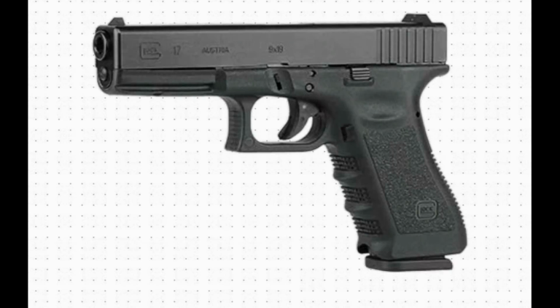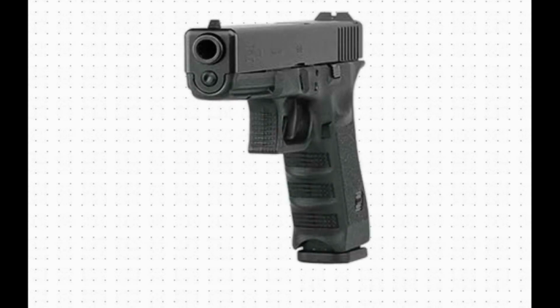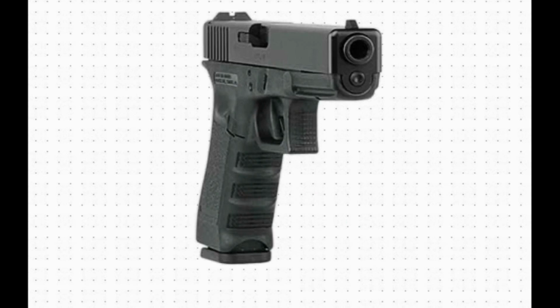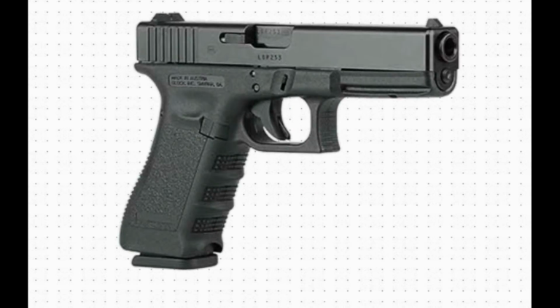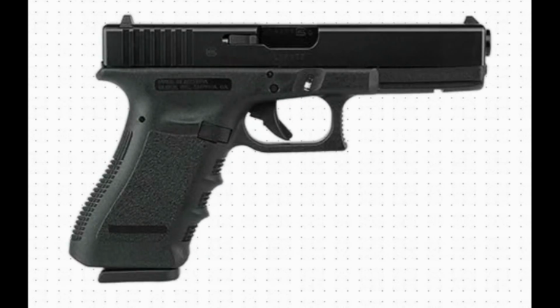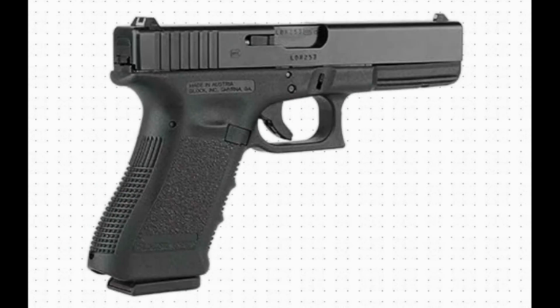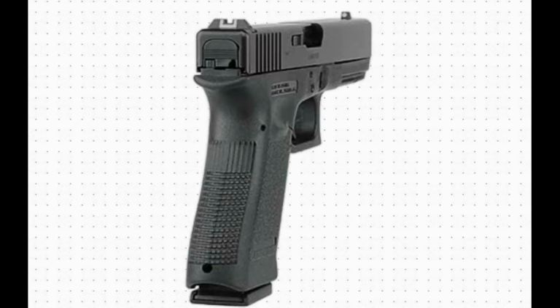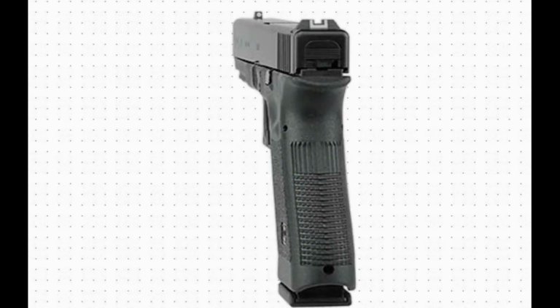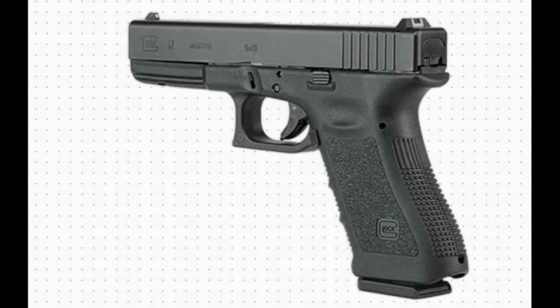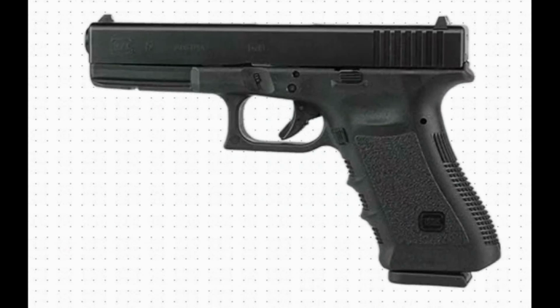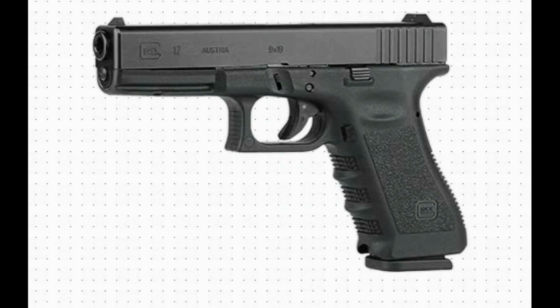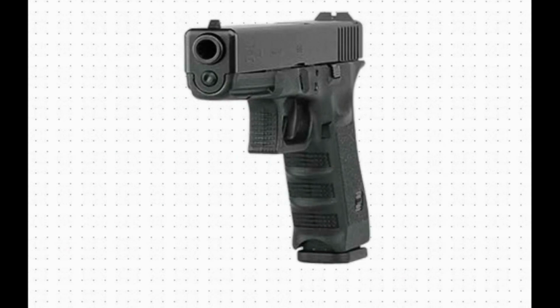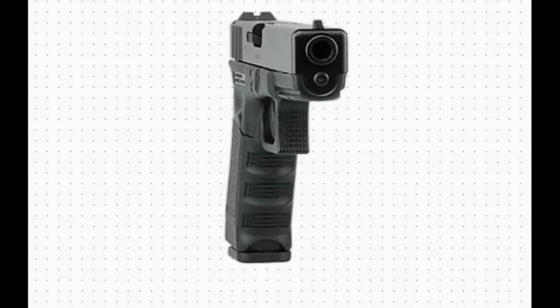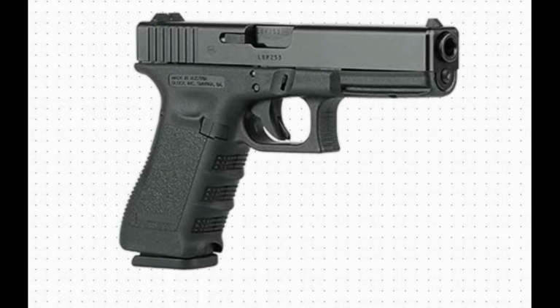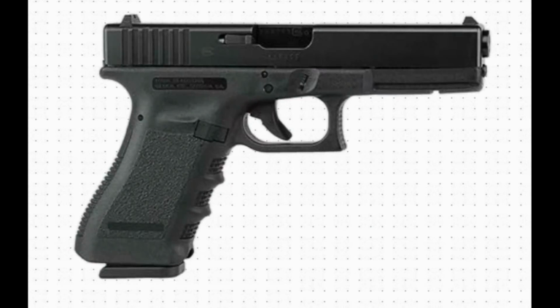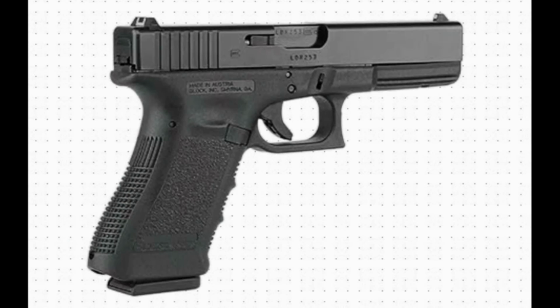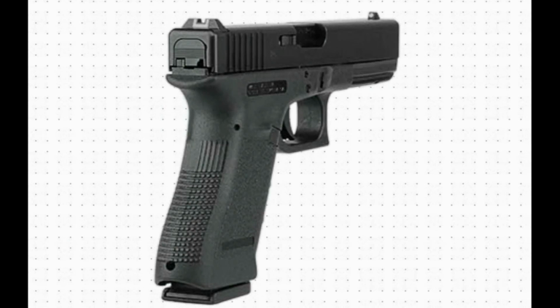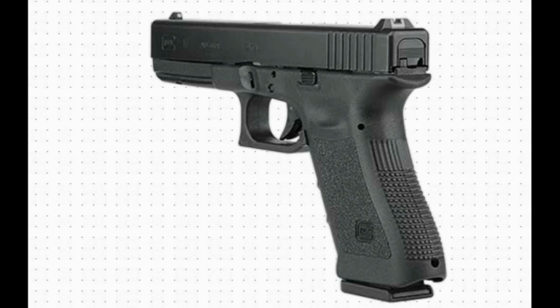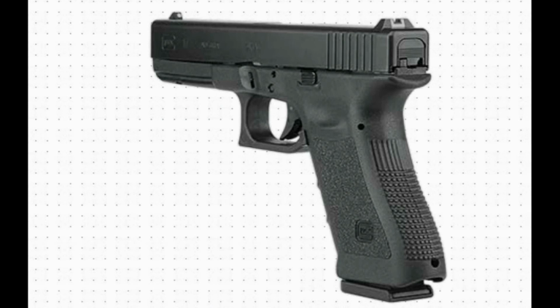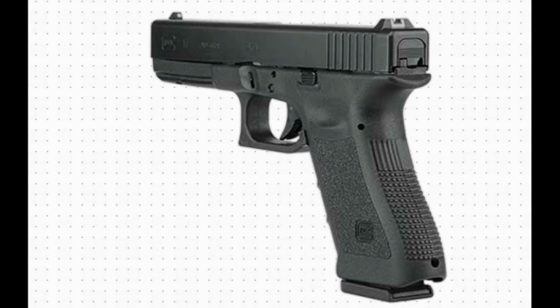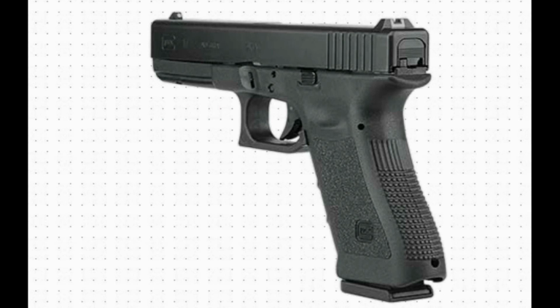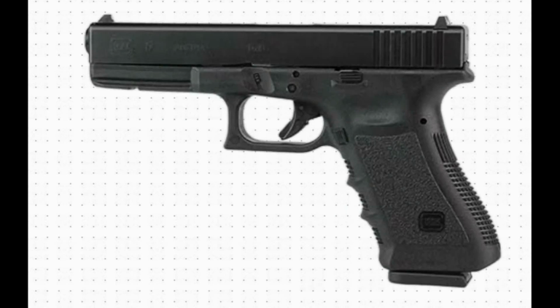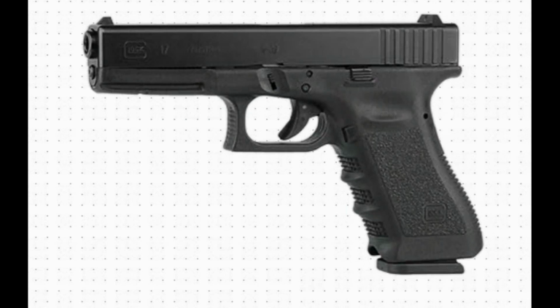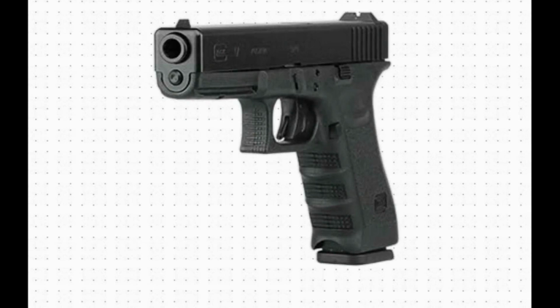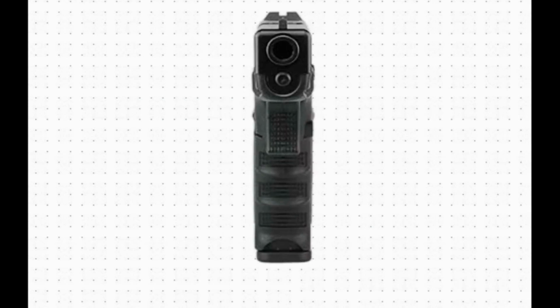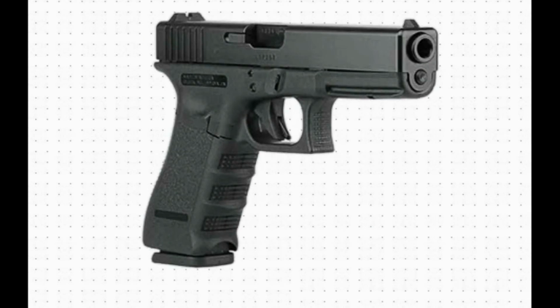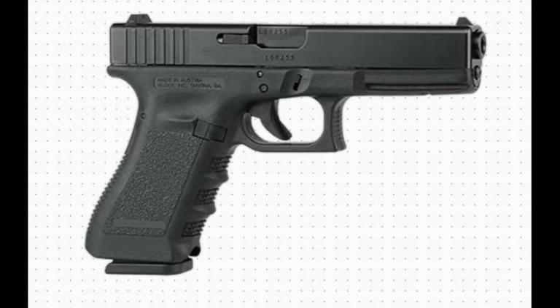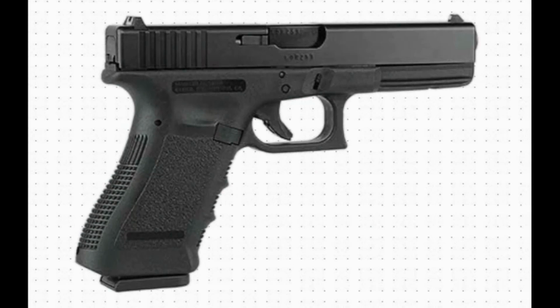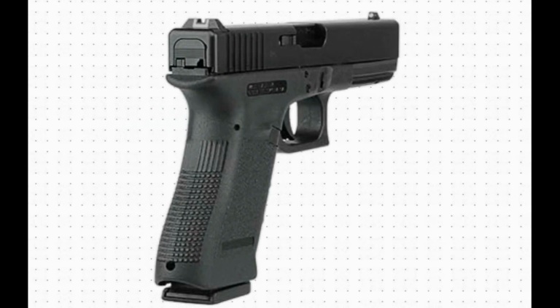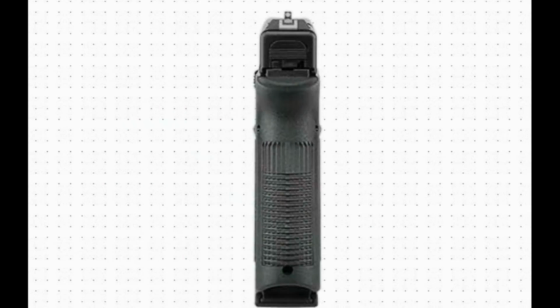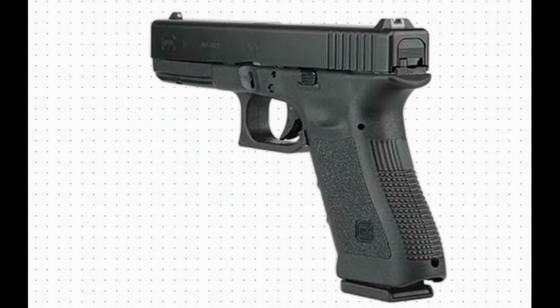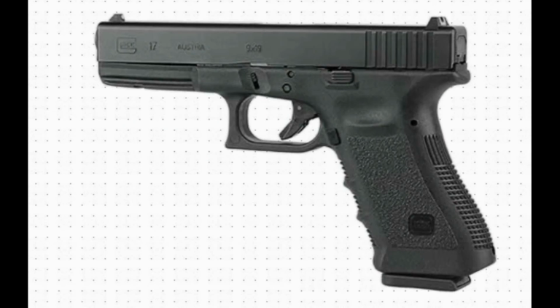Unloaded 710 grams, 25.06 ounces. Loaded 910 grams, 32.12 ounces.